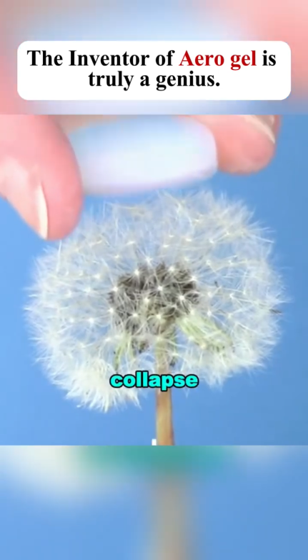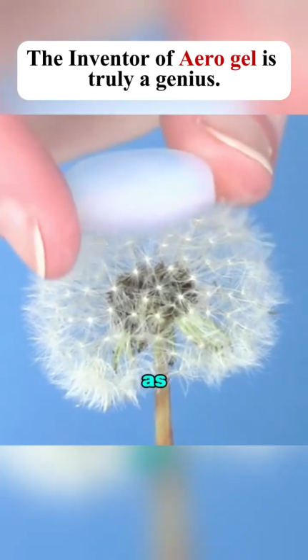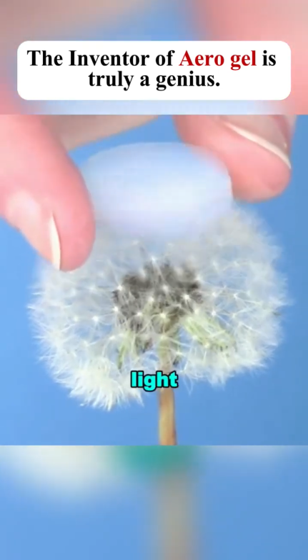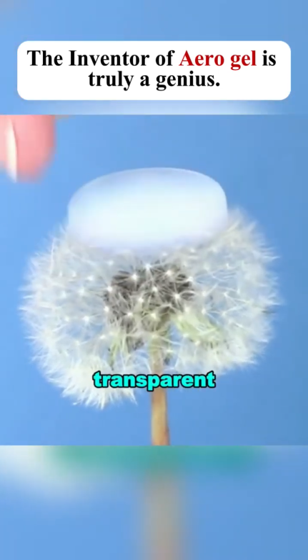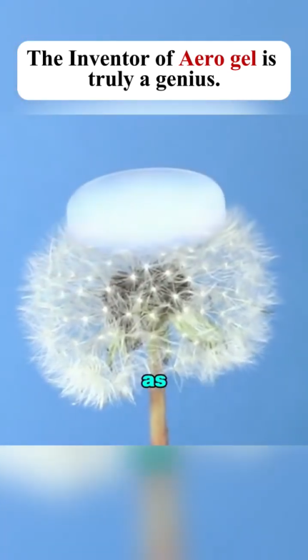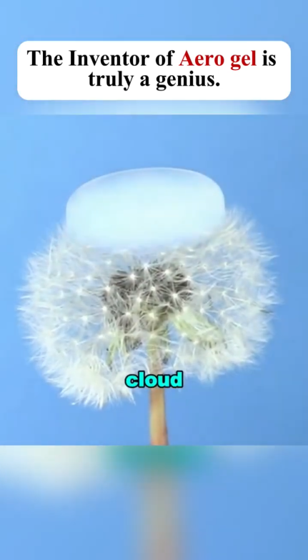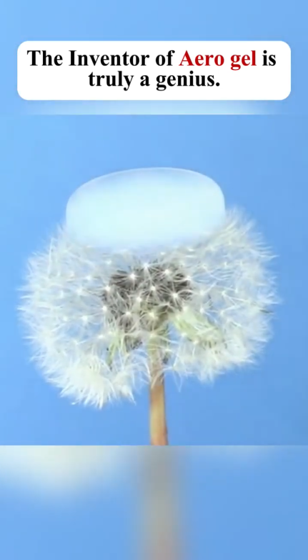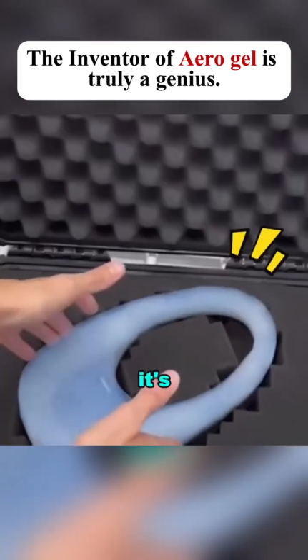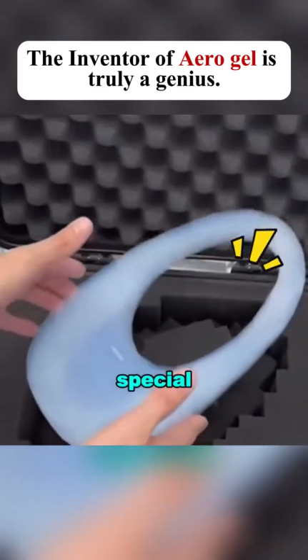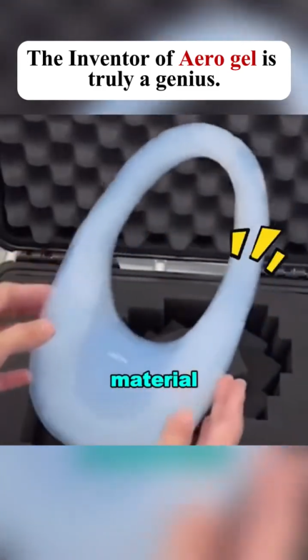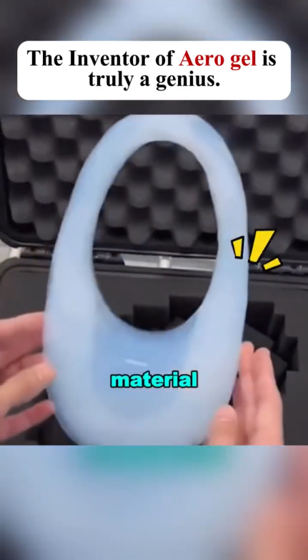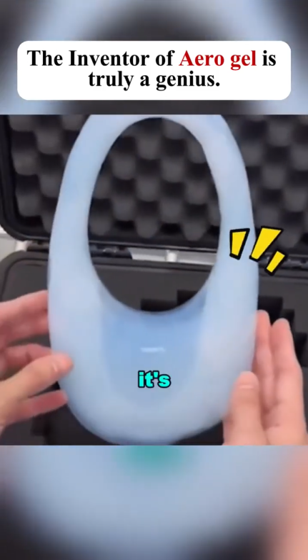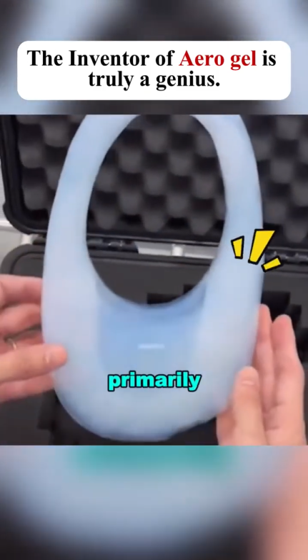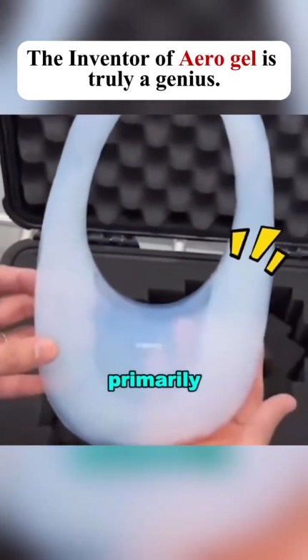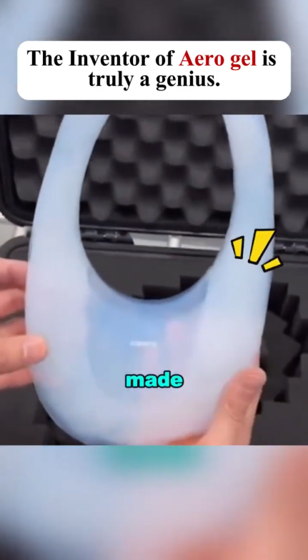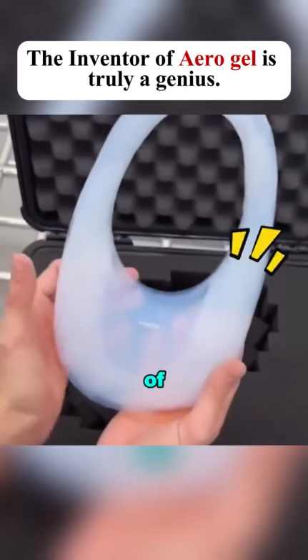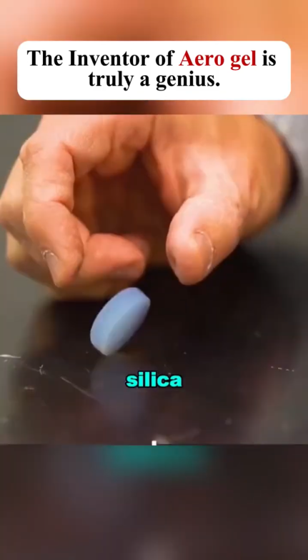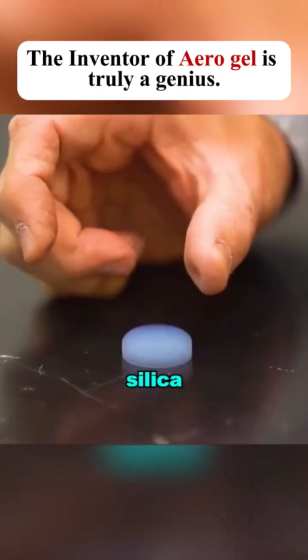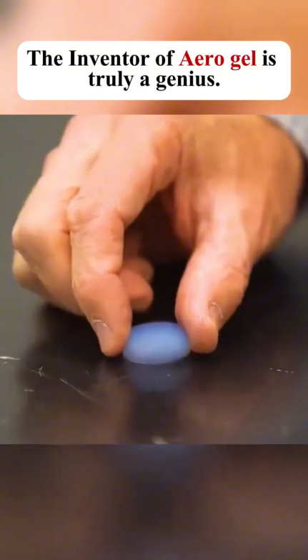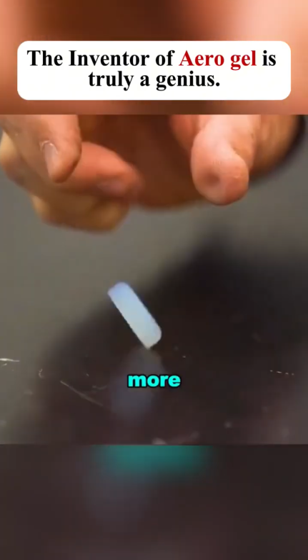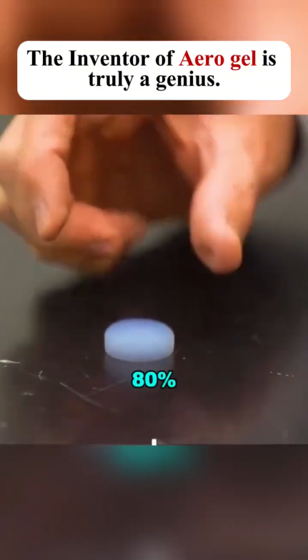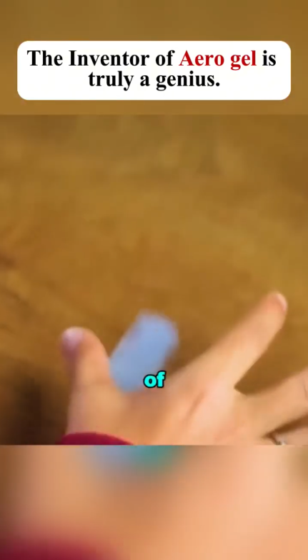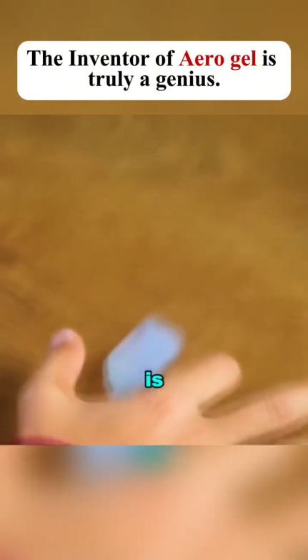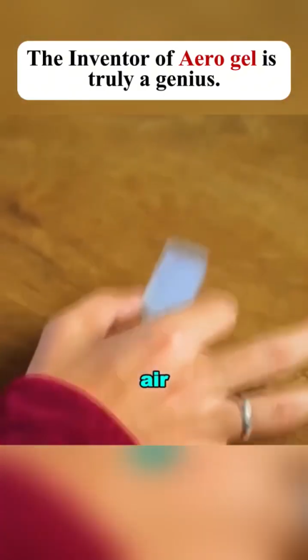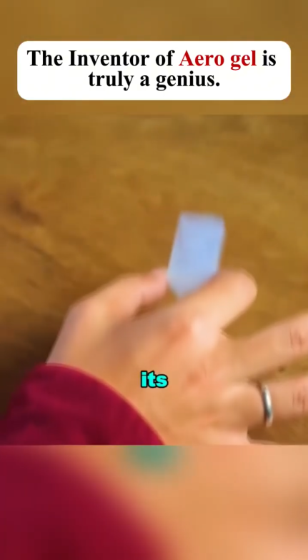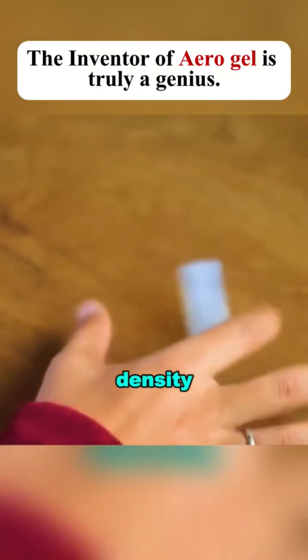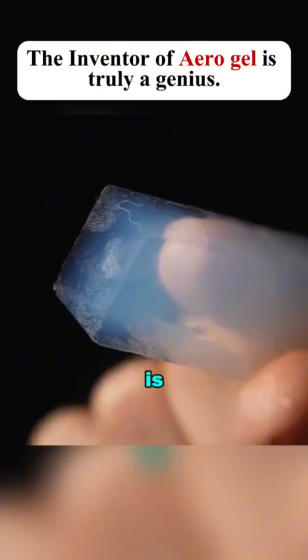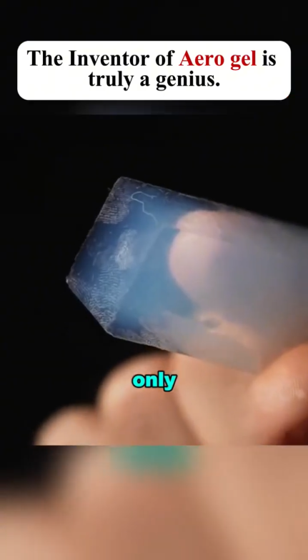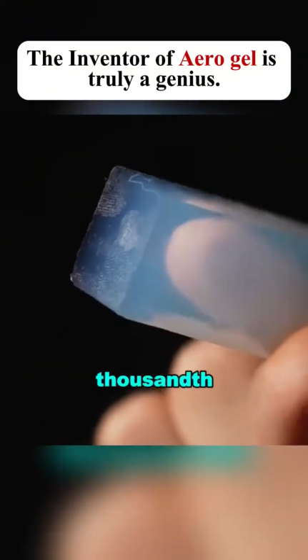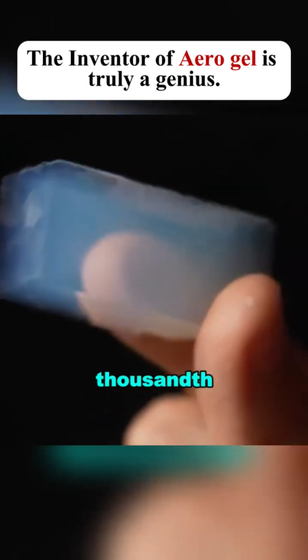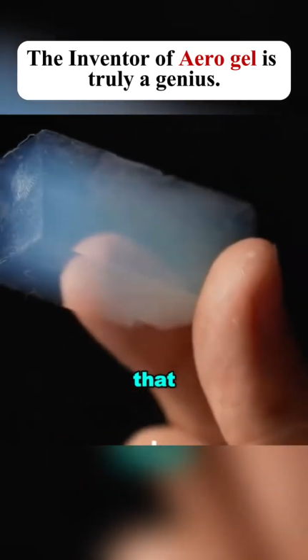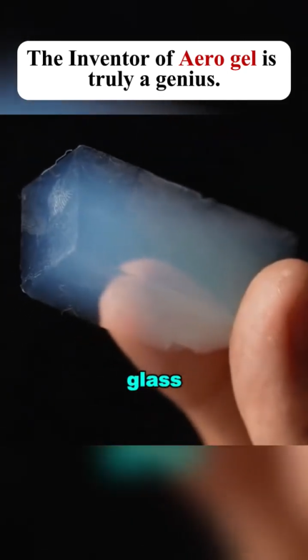It looks as light and transparent as a cloud, but it's not a special material — it's primarily made of silica. Since more than 80% of it is air, its density is only one thousandth that of glass.